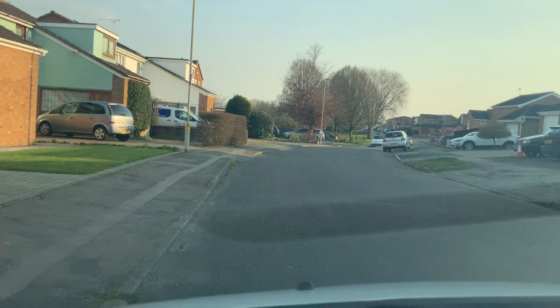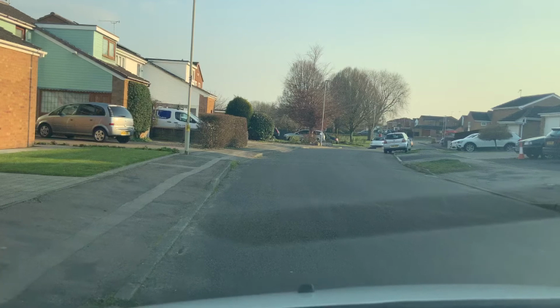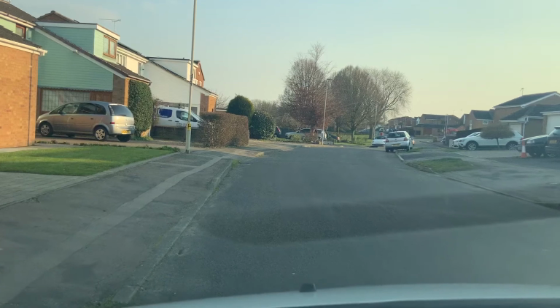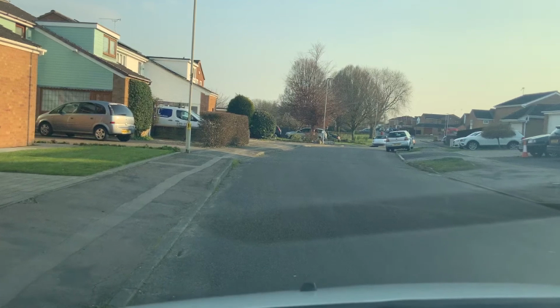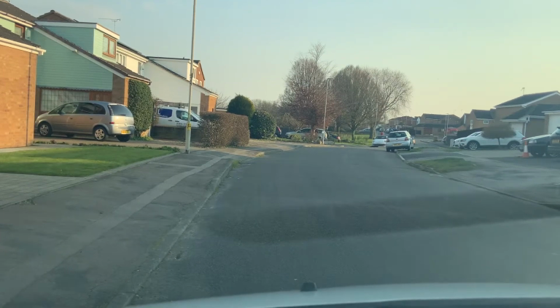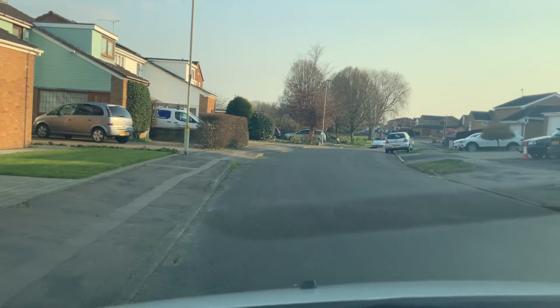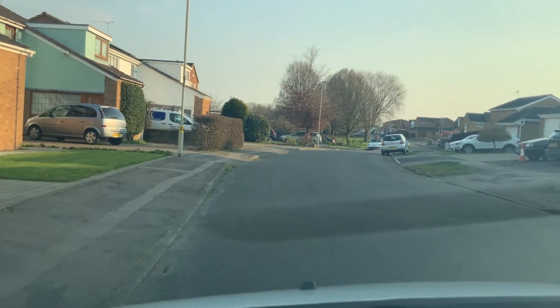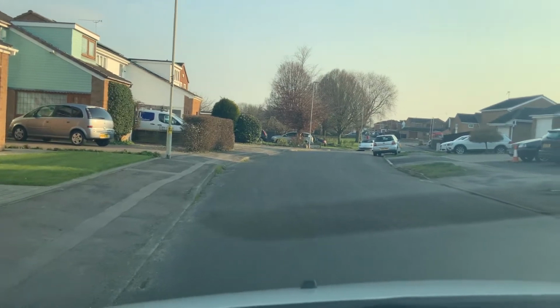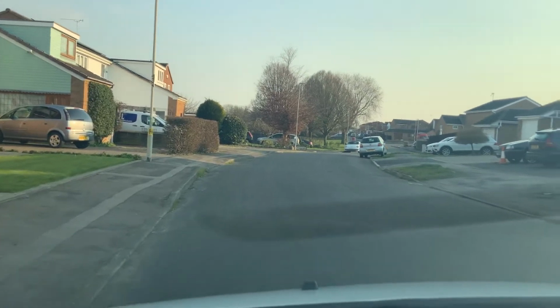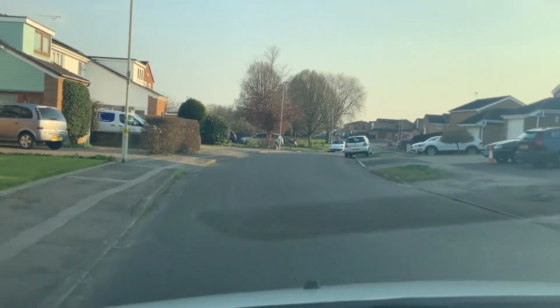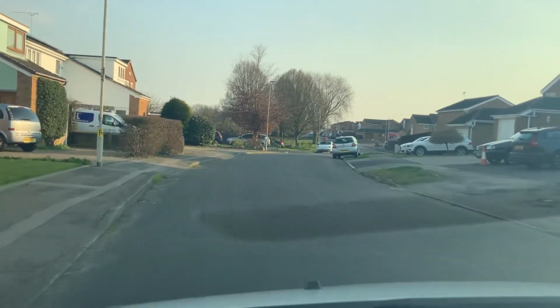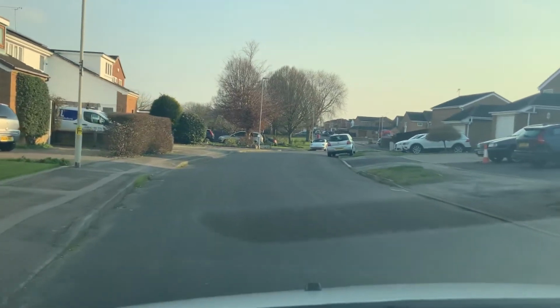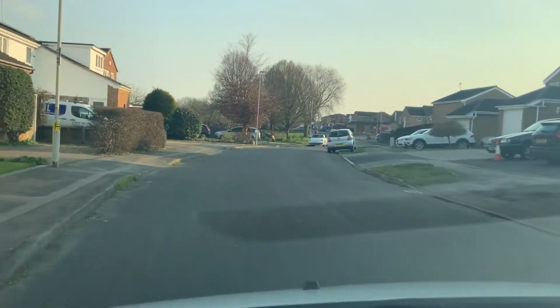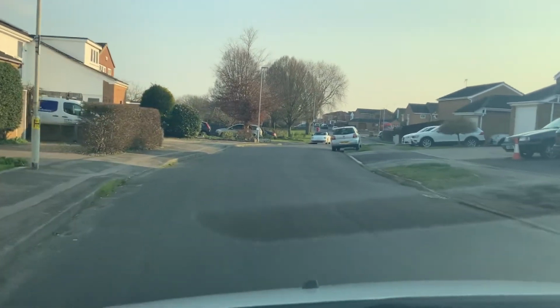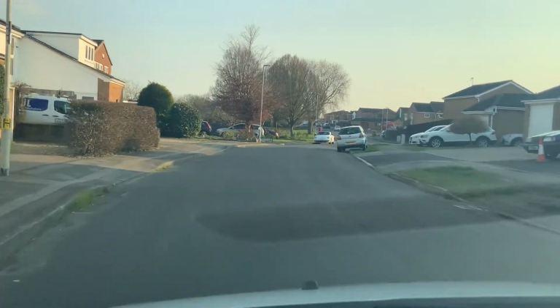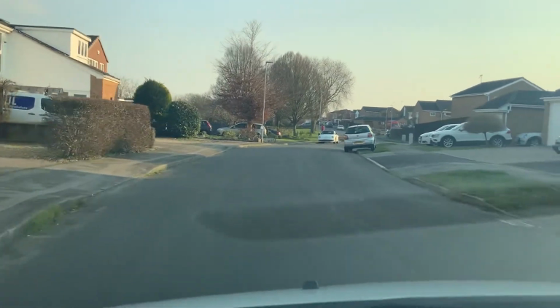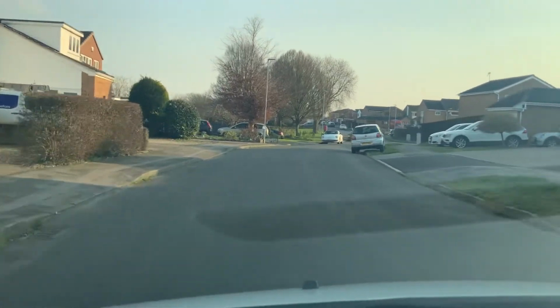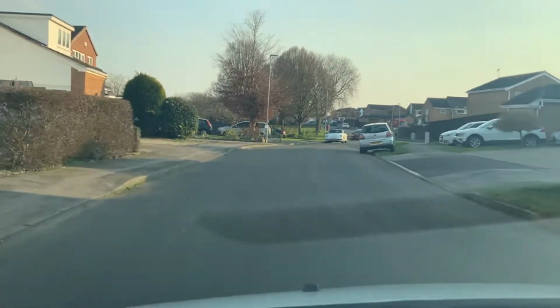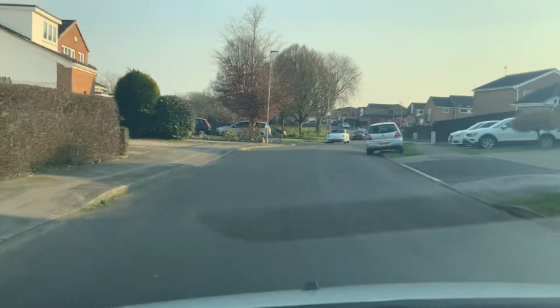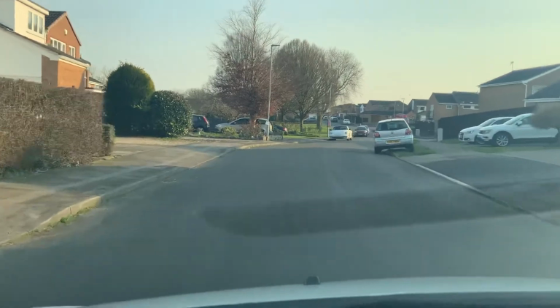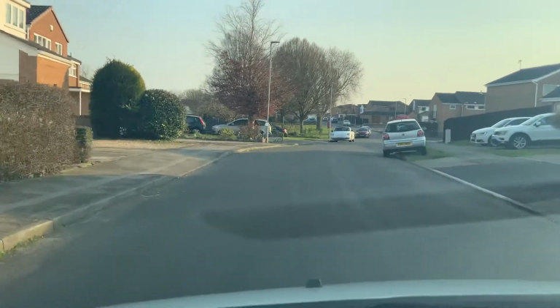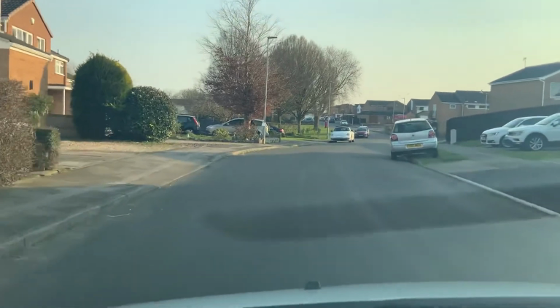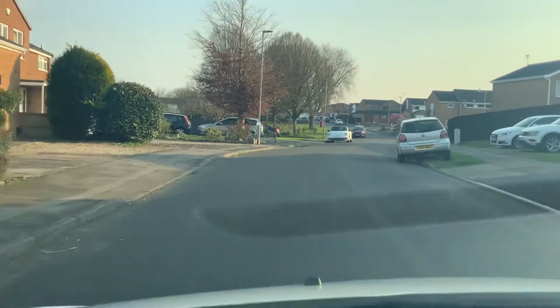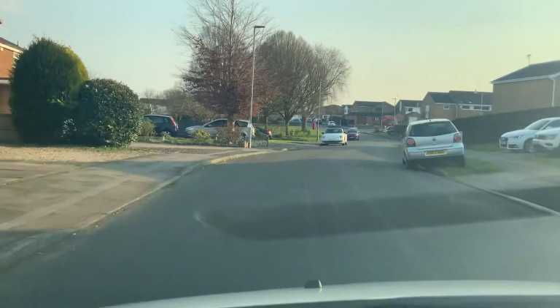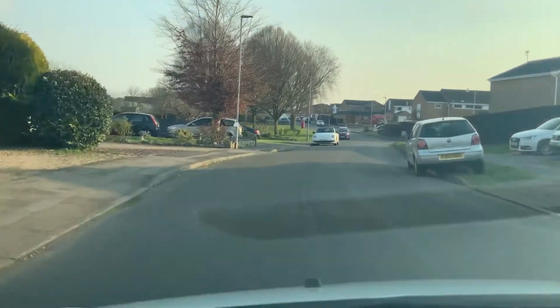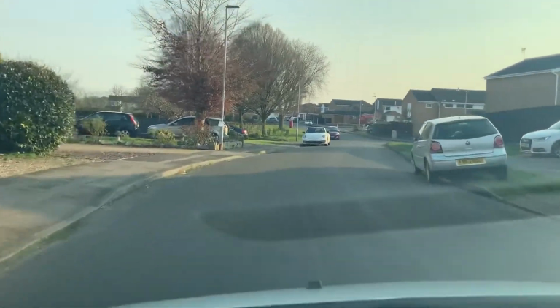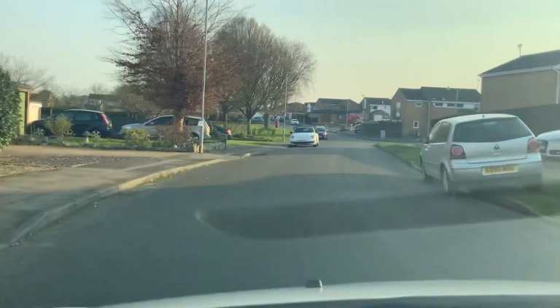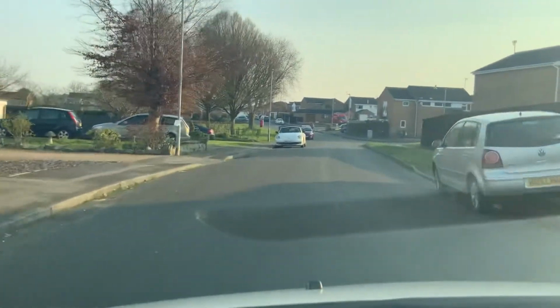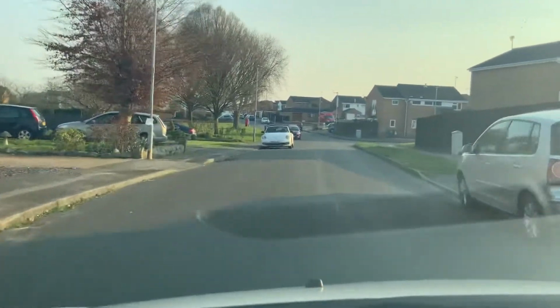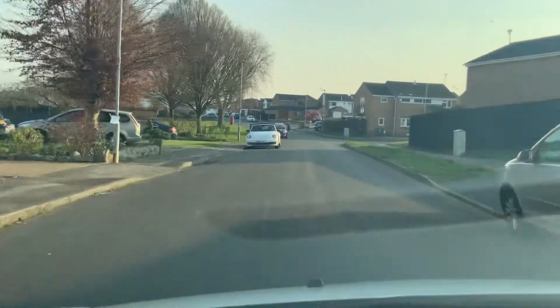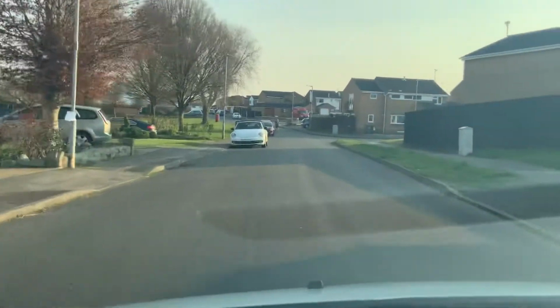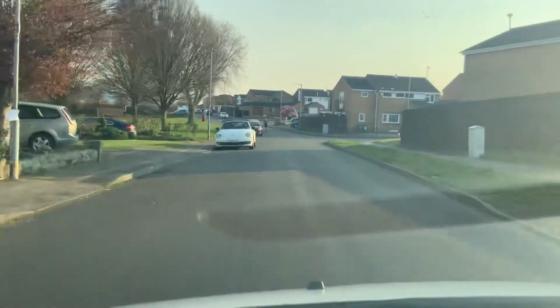All right, what we're going to do now — Canterthorpe Junction. Basically, it's a one-way road and we're coming to the roundabout and turning left.